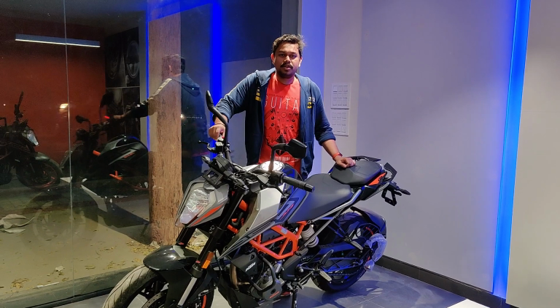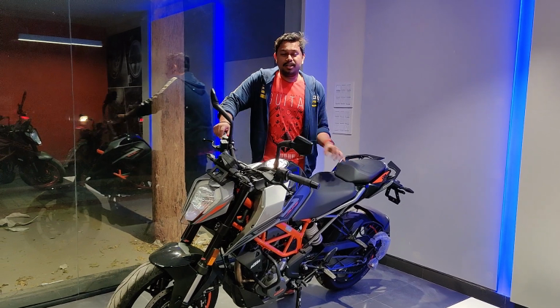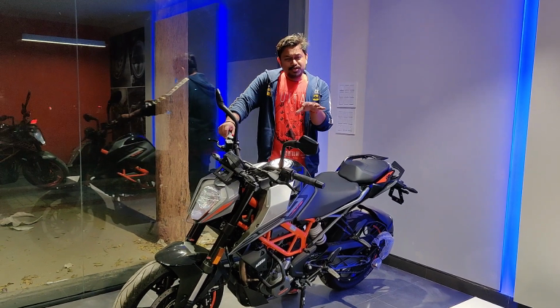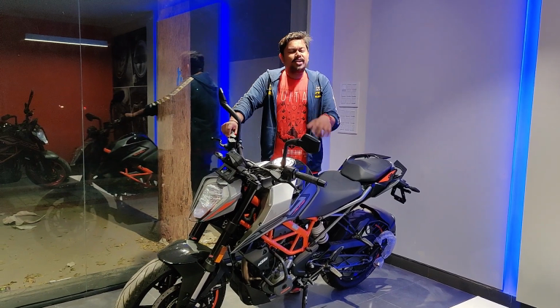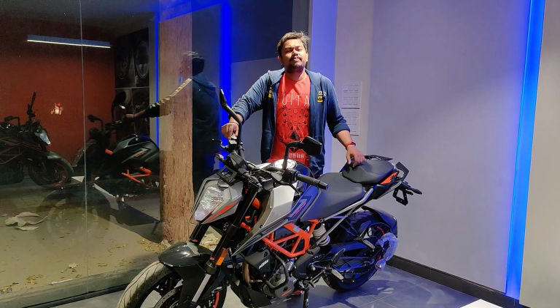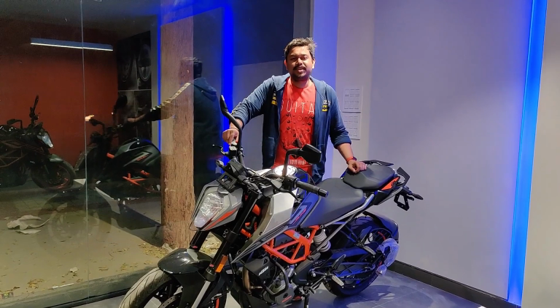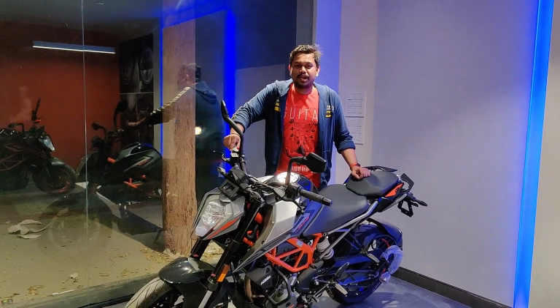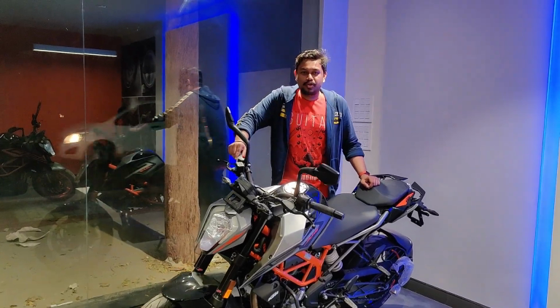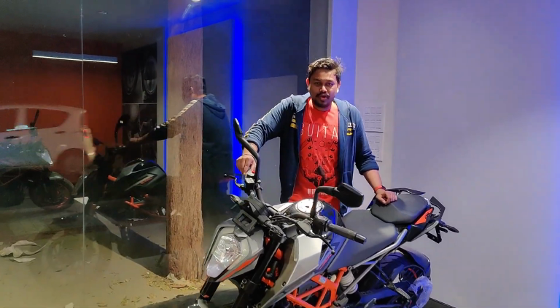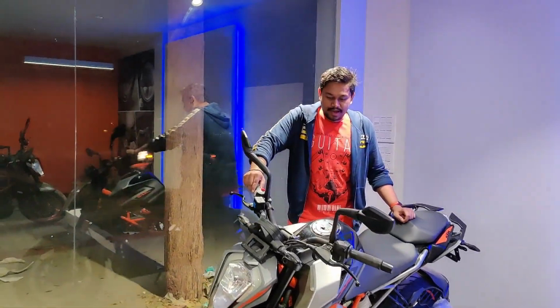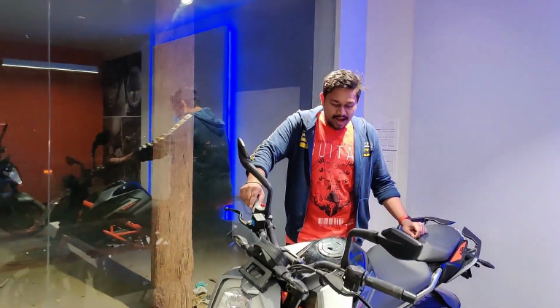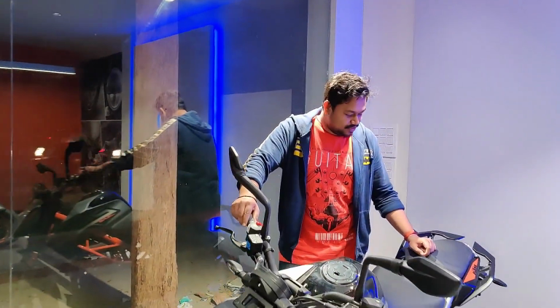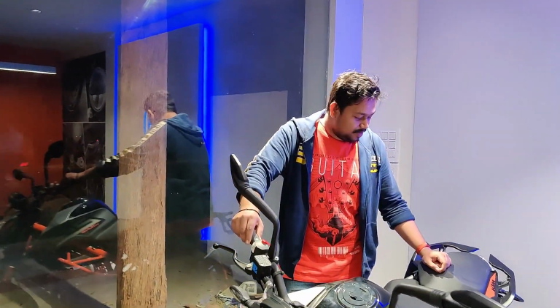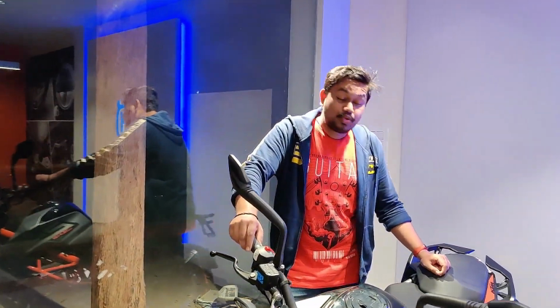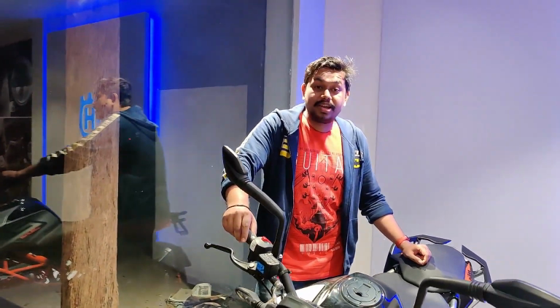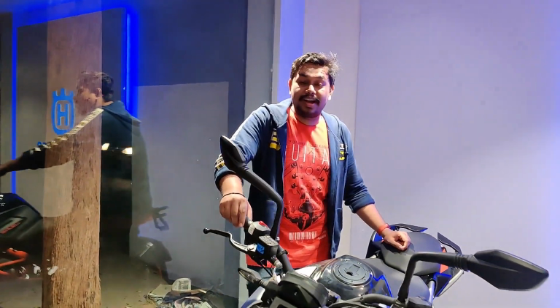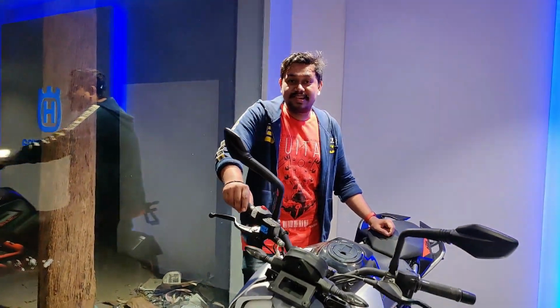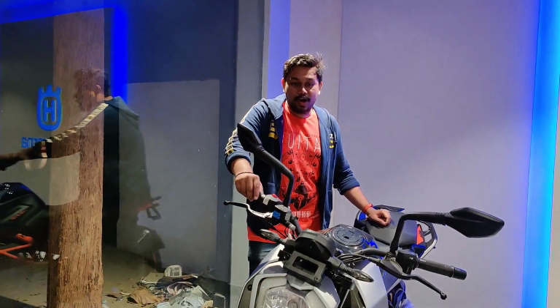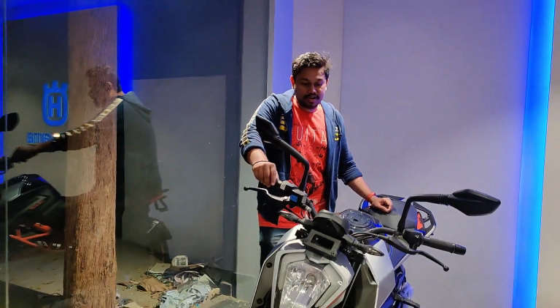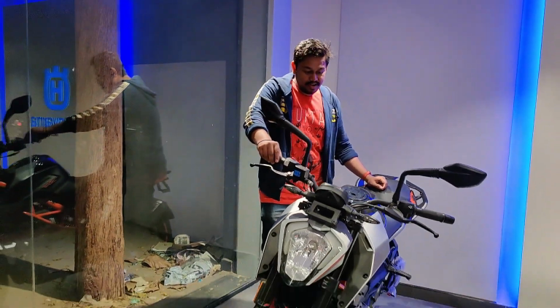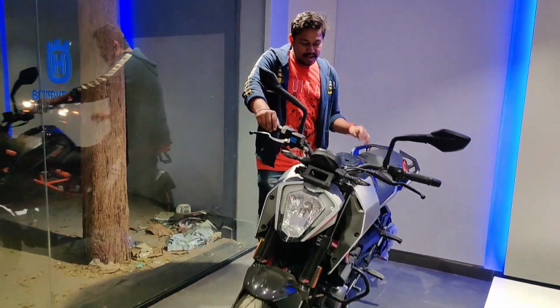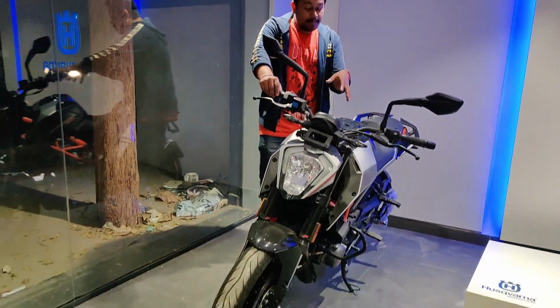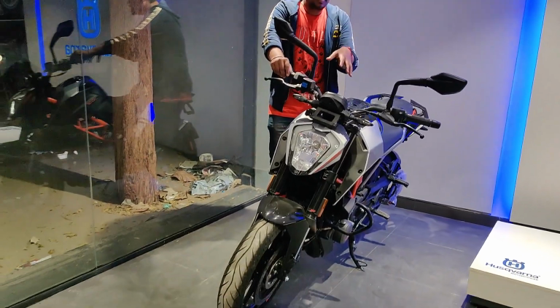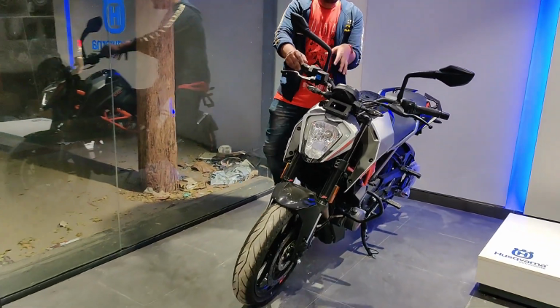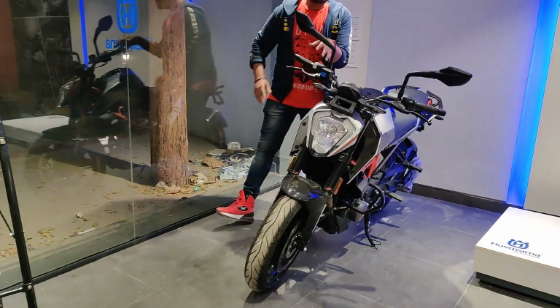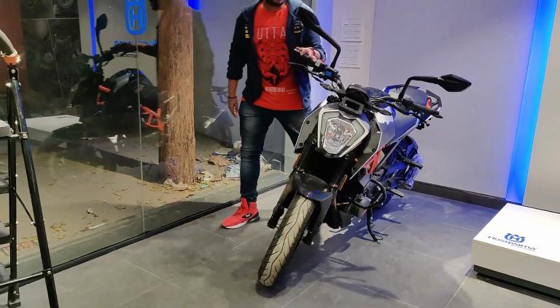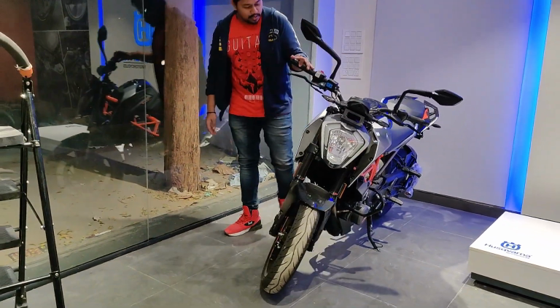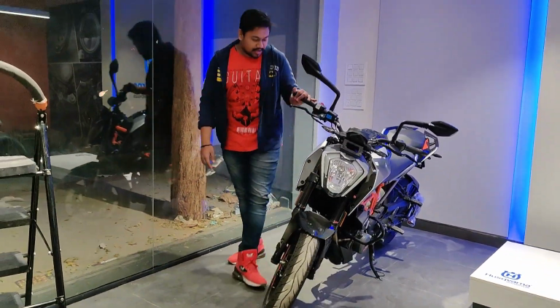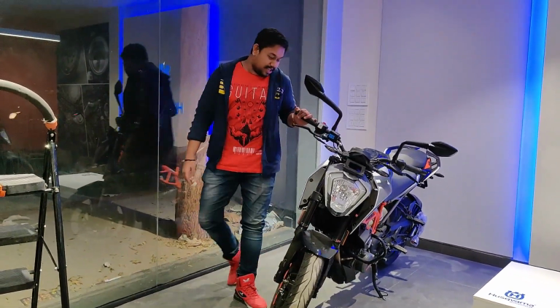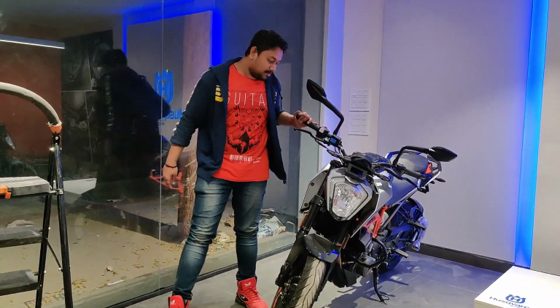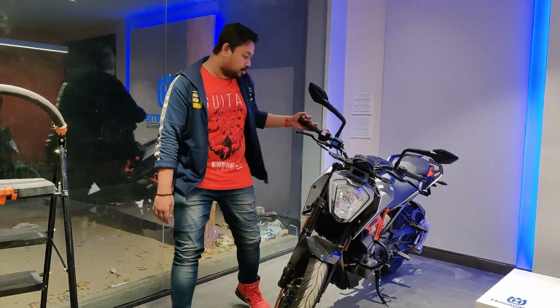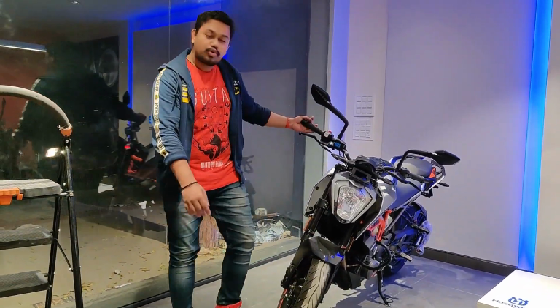Hello friends, welcome to the channel of the world. Today I am on KTM Hytex City and you are seeing the KTM 250.